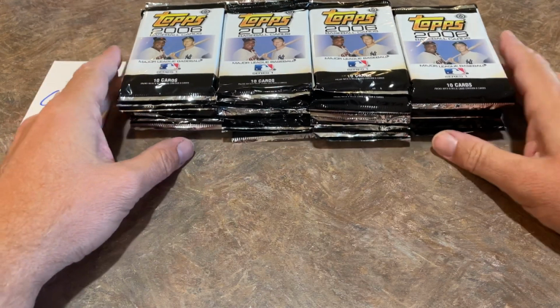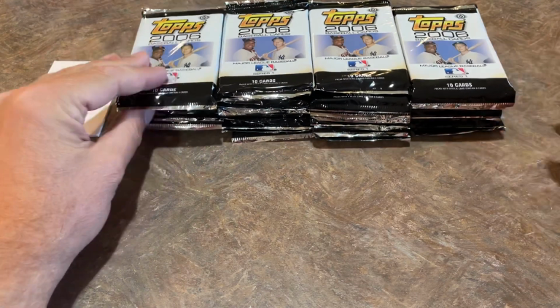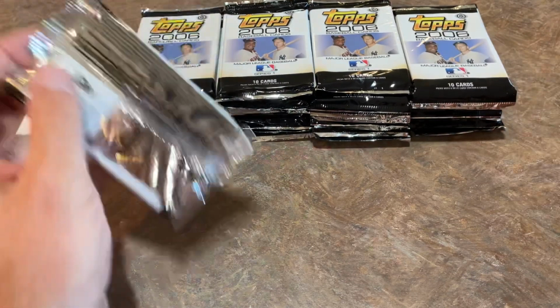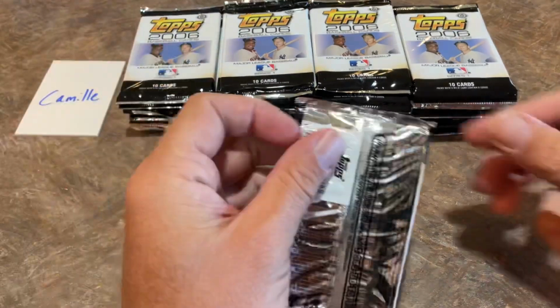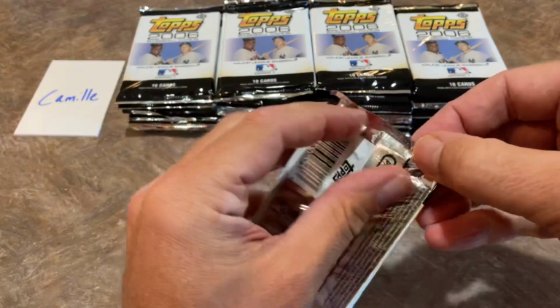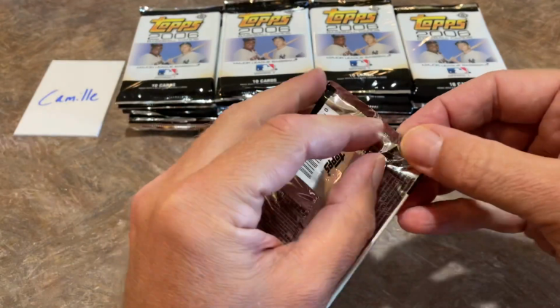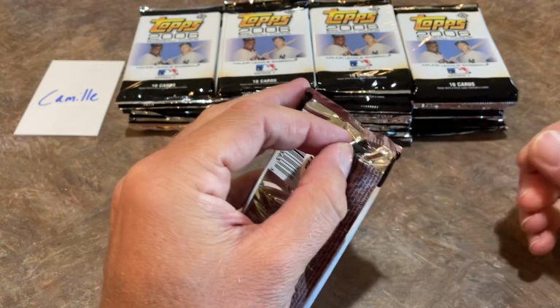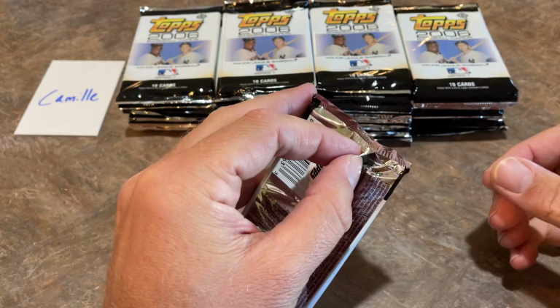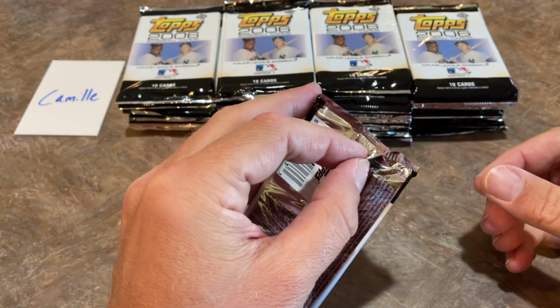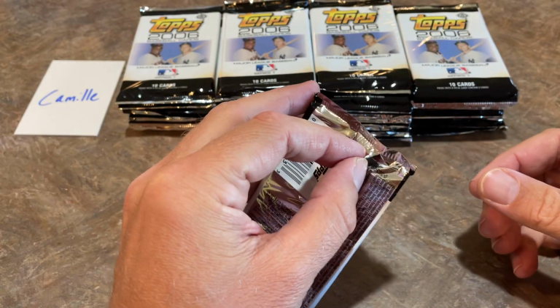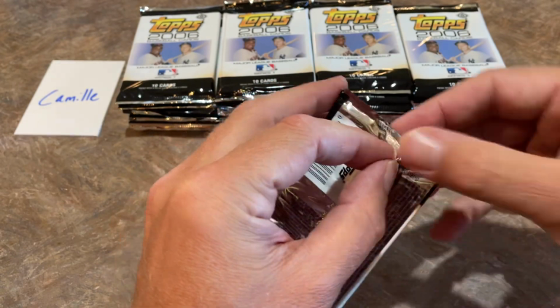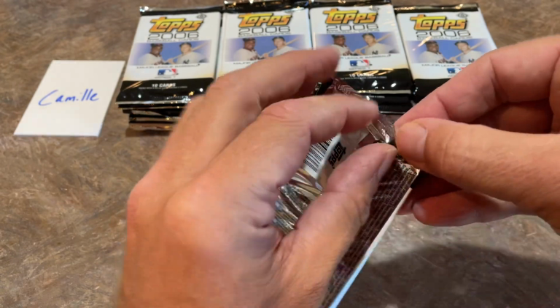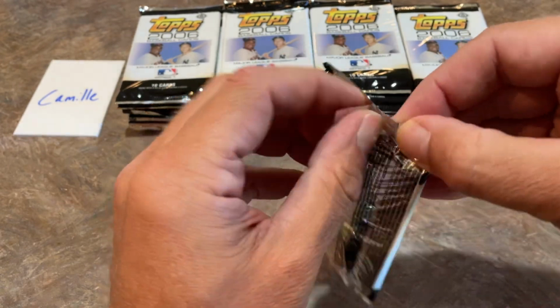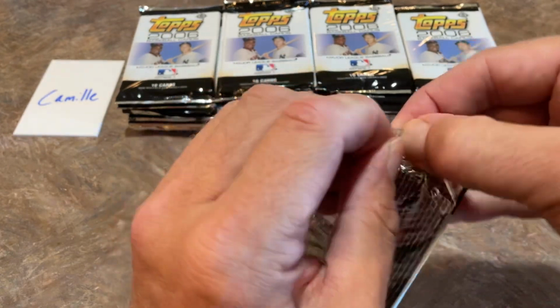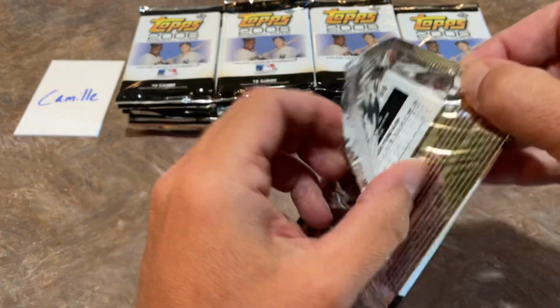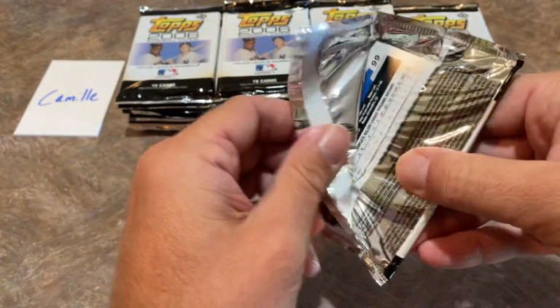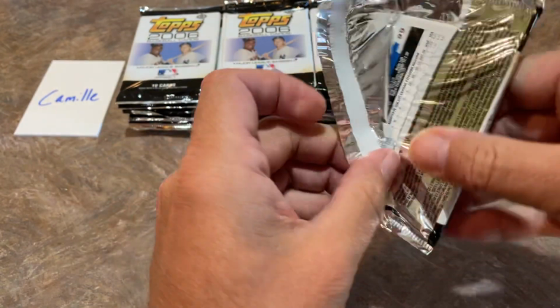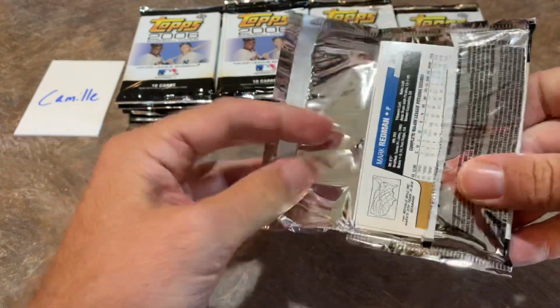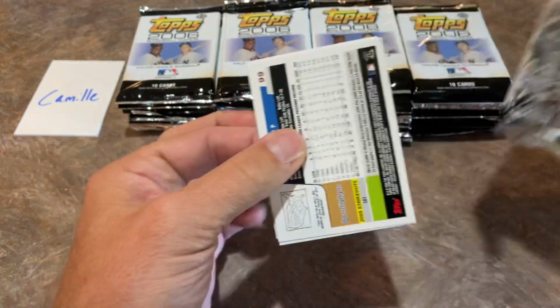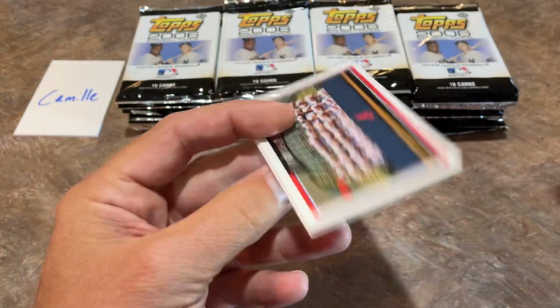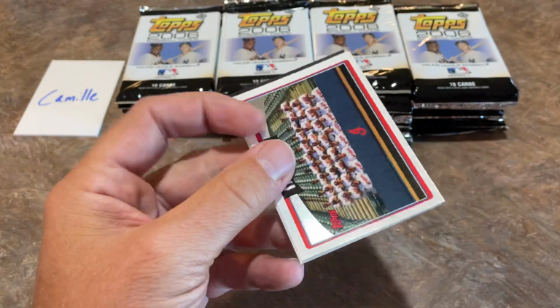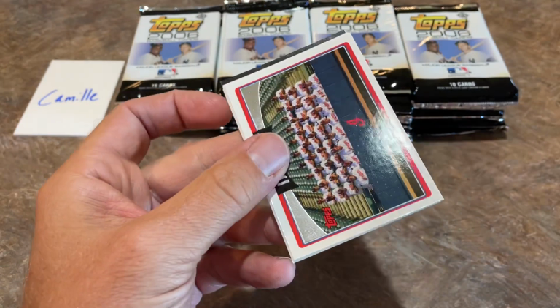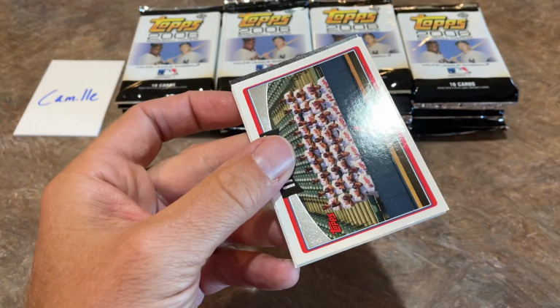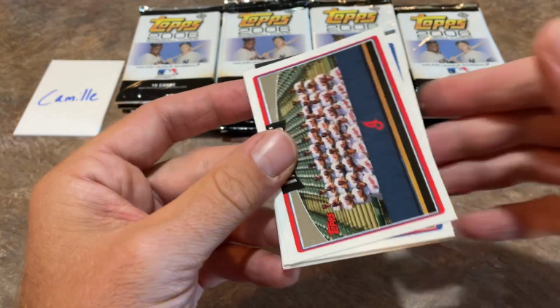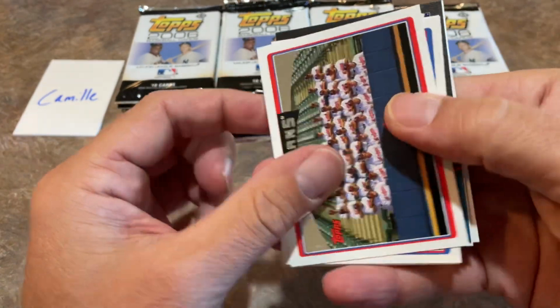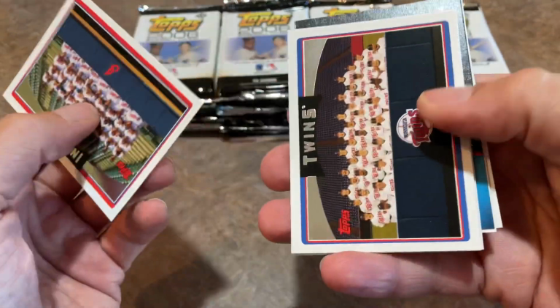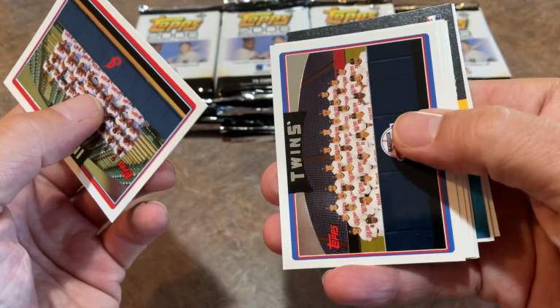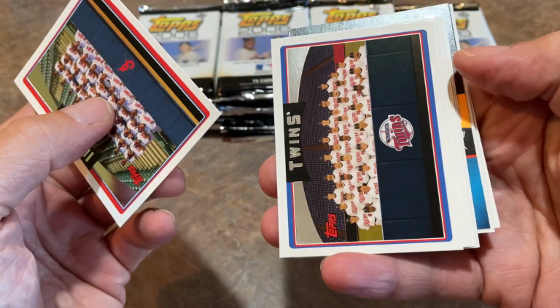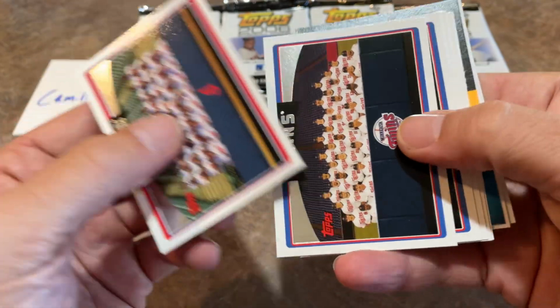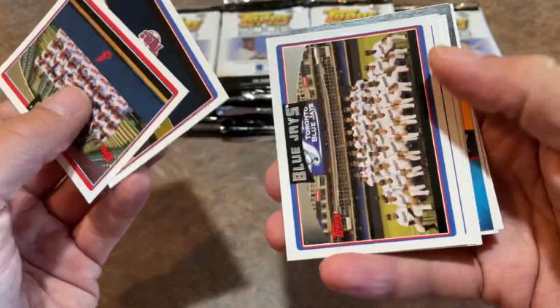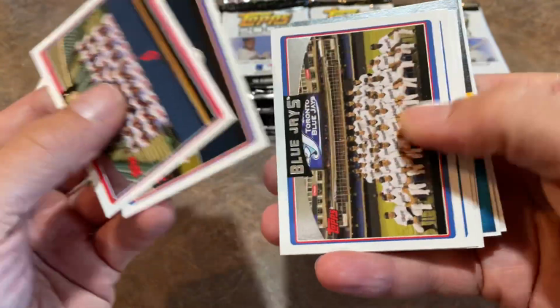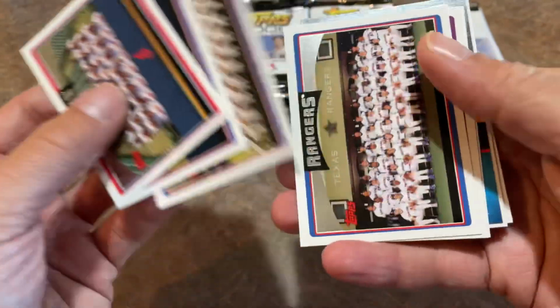It all comes down to card number 297 — the Alex Gordon rookie card that is not supposed to exist. Let's see what we have here coming up.